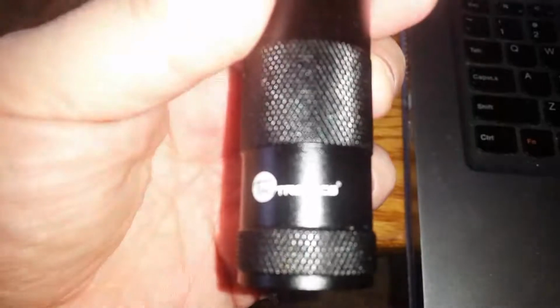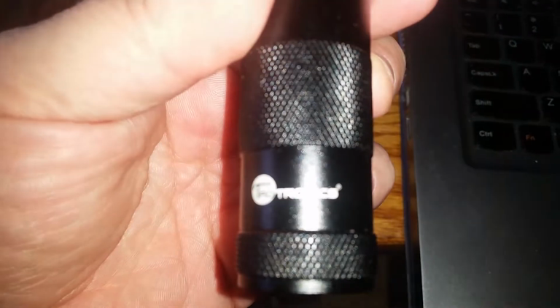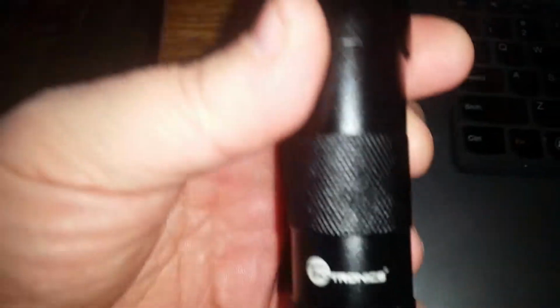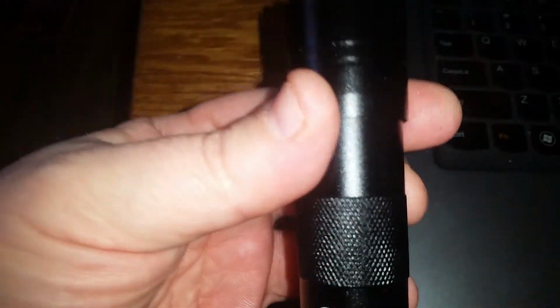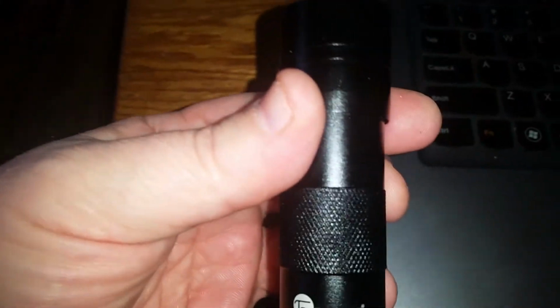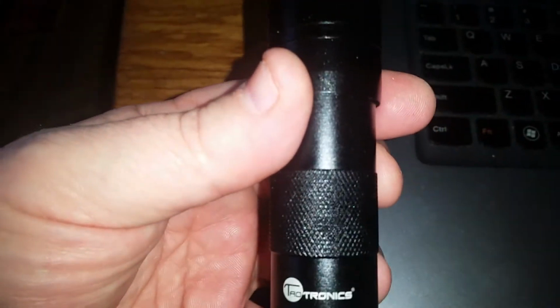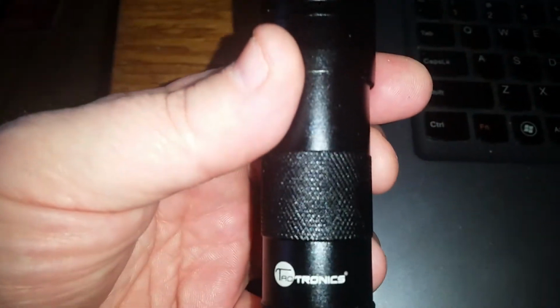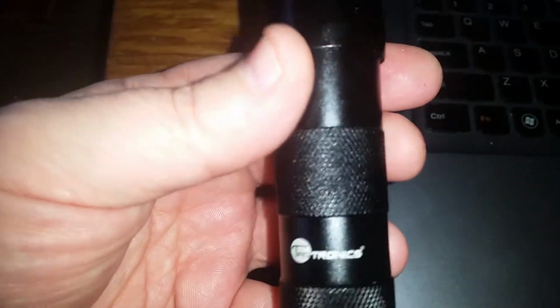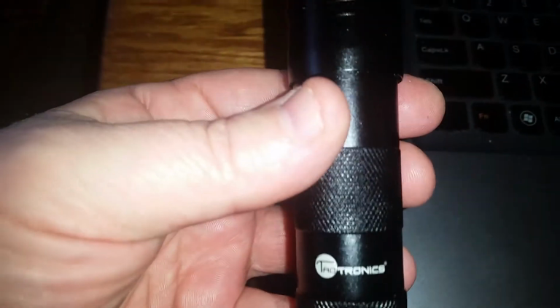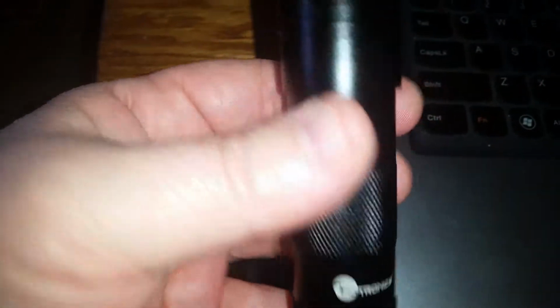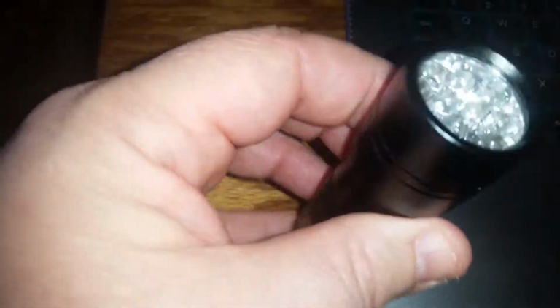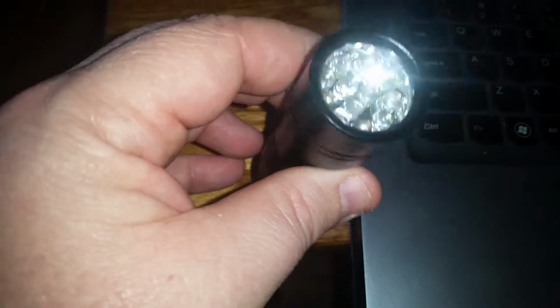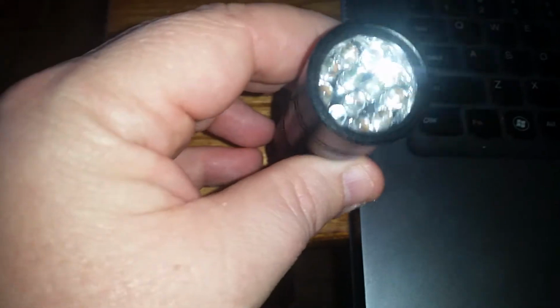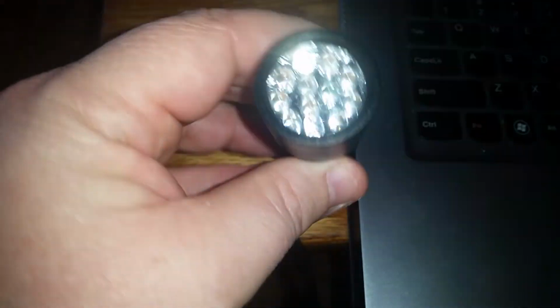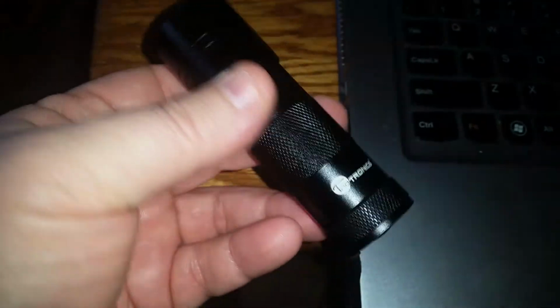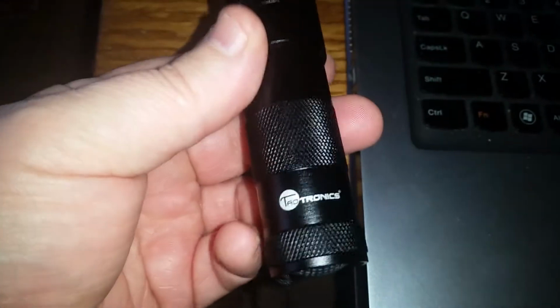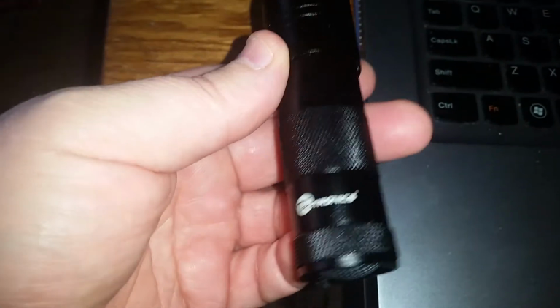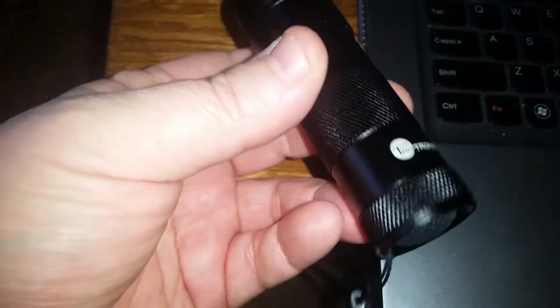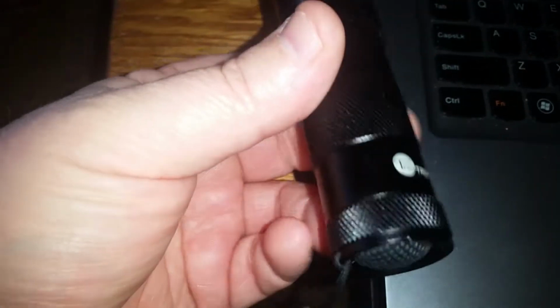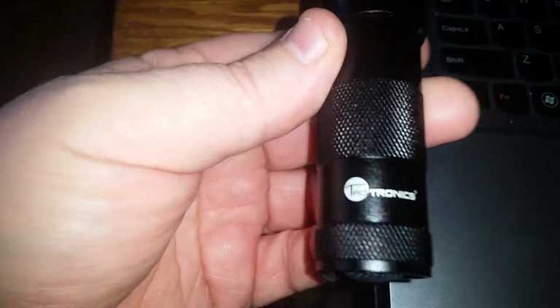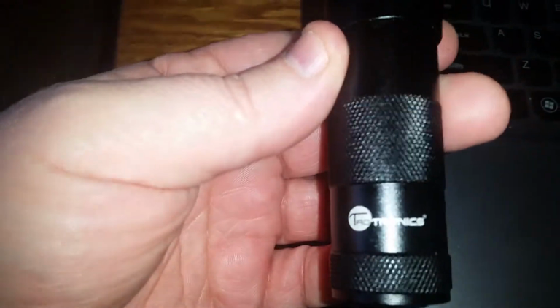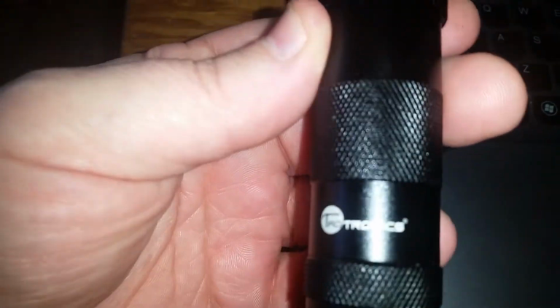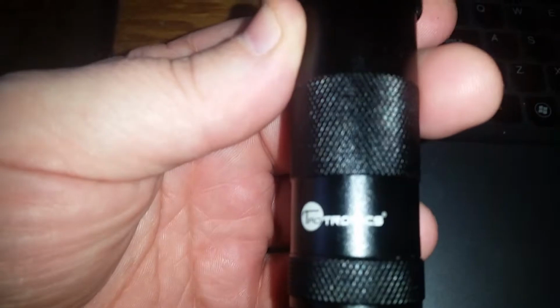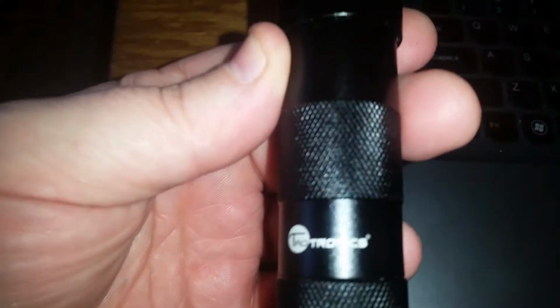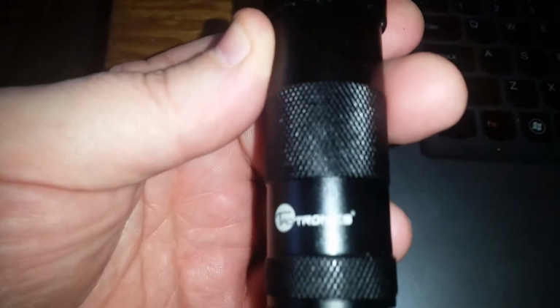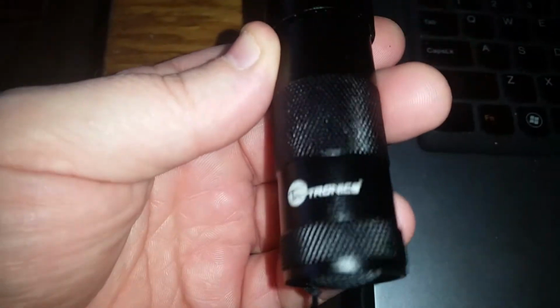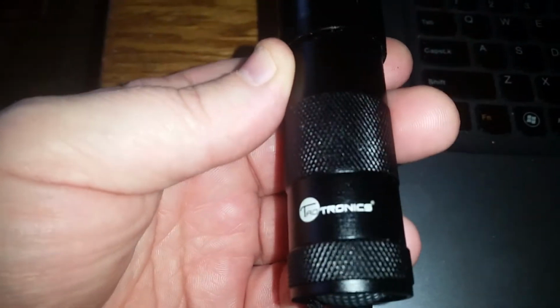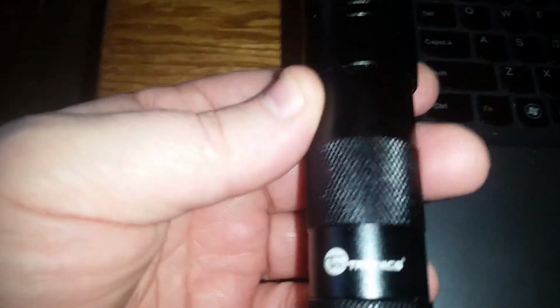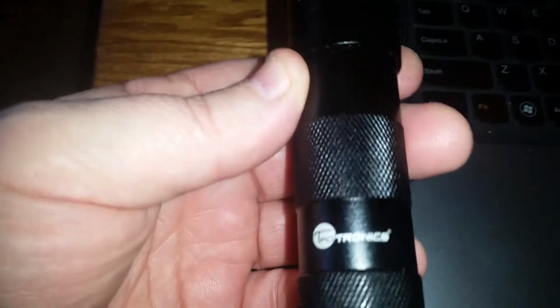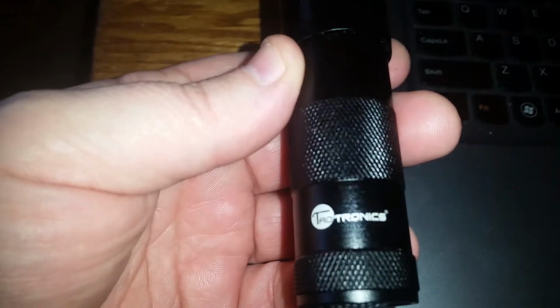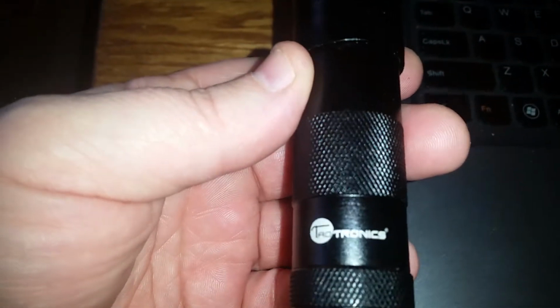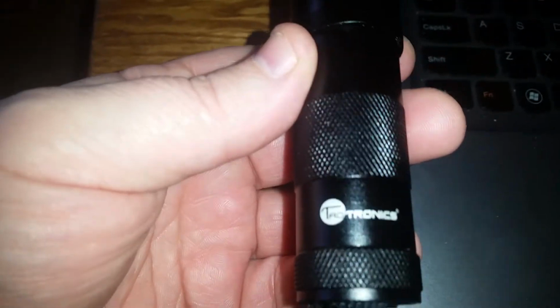This is the Taltronics PET UV urine detector. It's a great unit. I've found a lot more uses with it than actually the pet urine detector aspect.